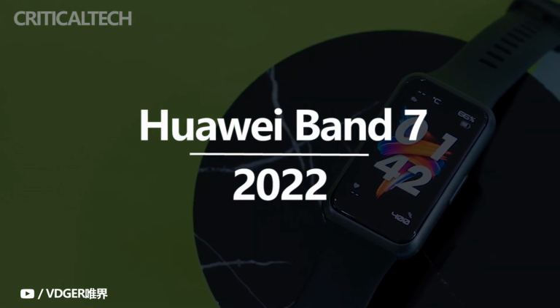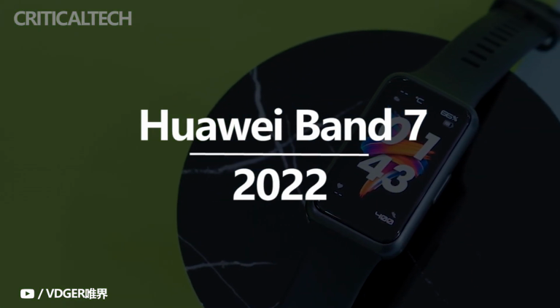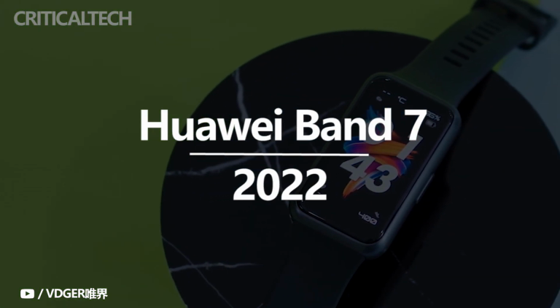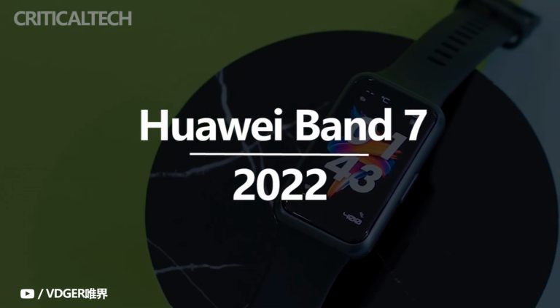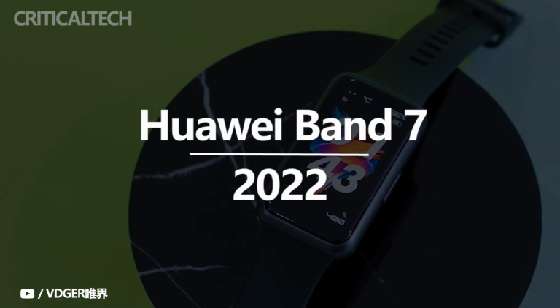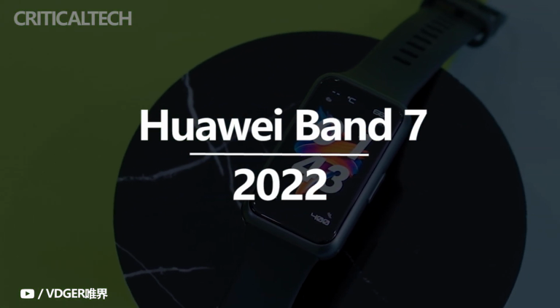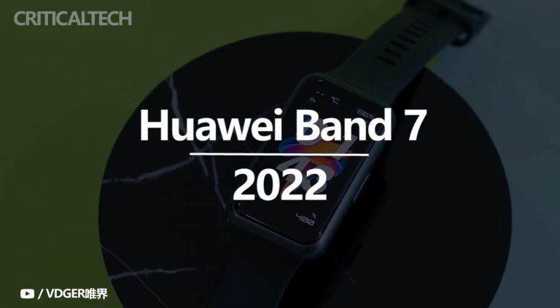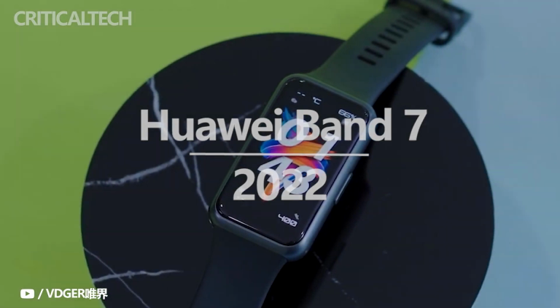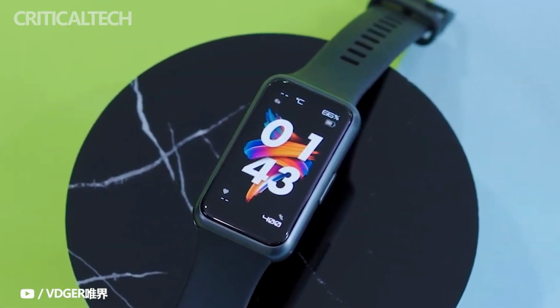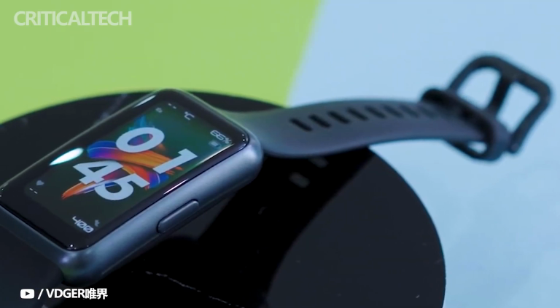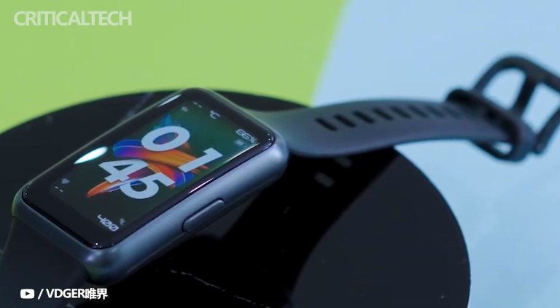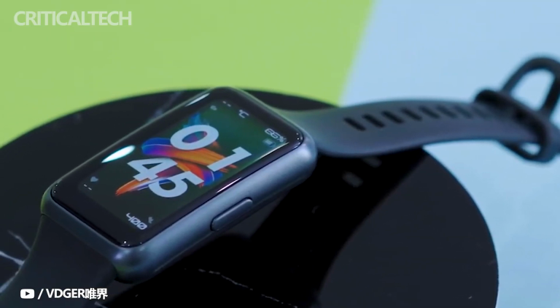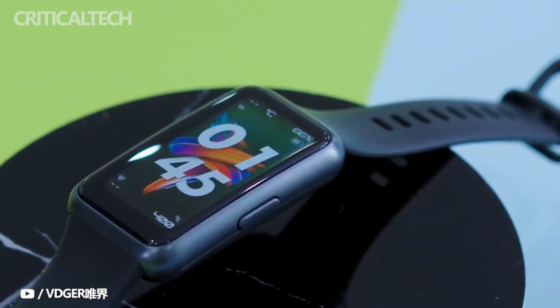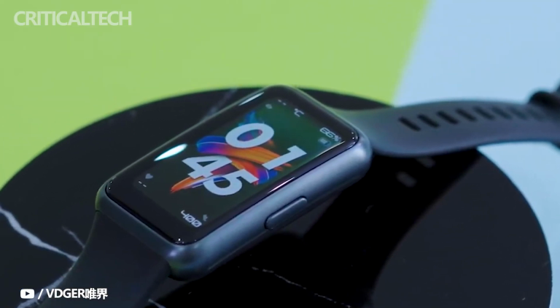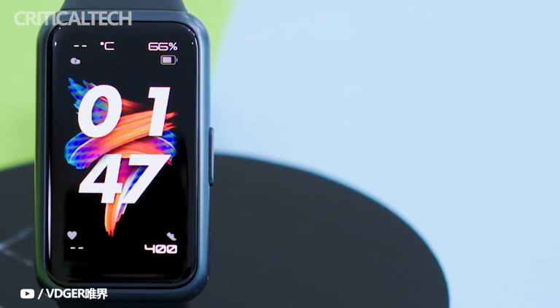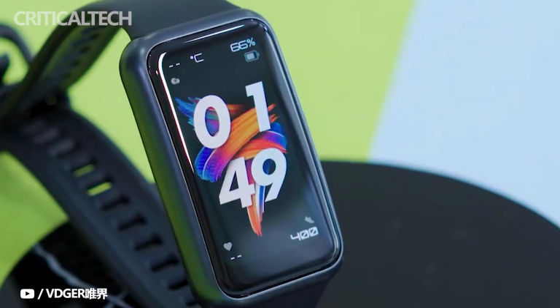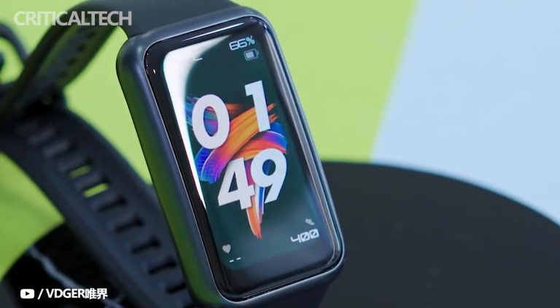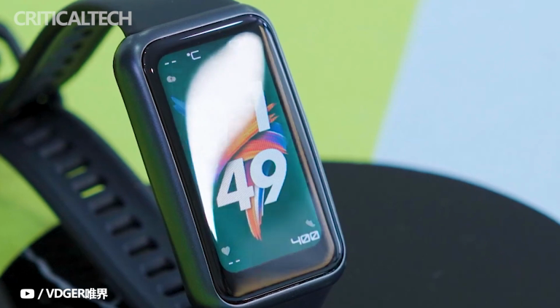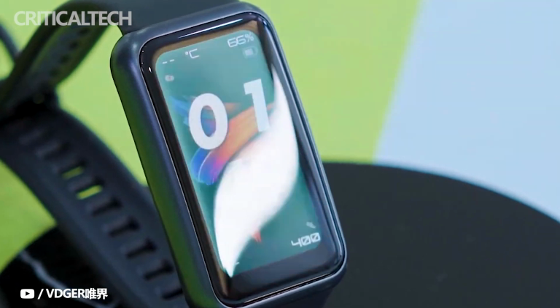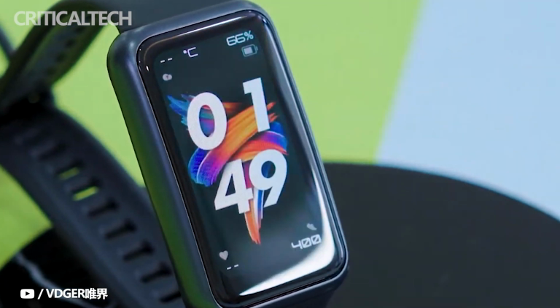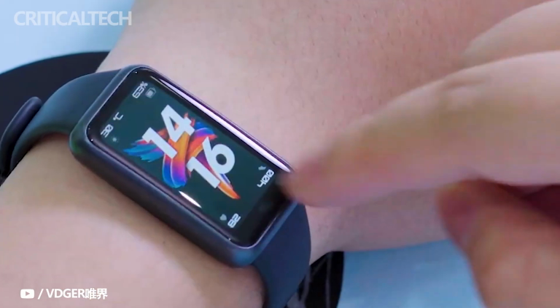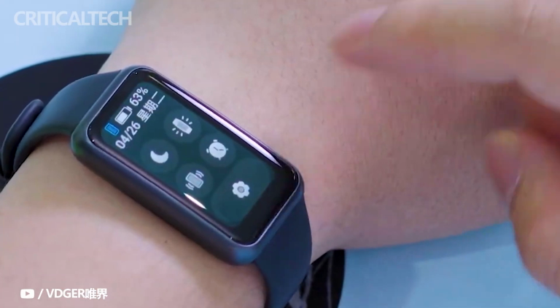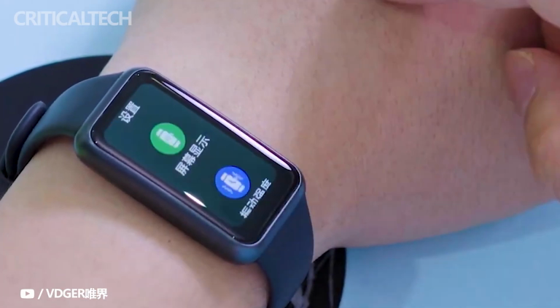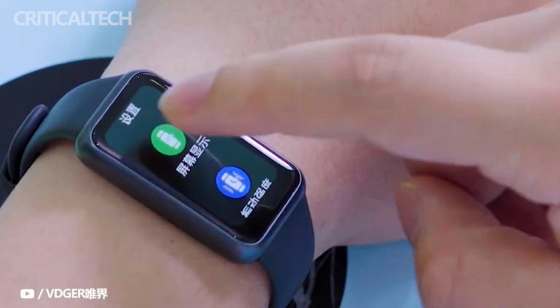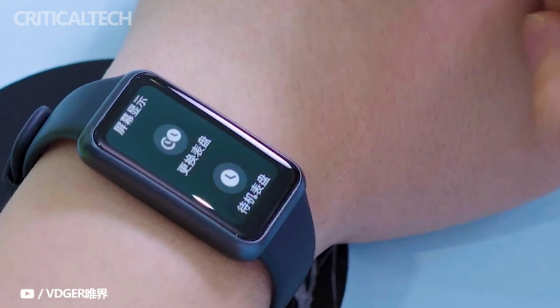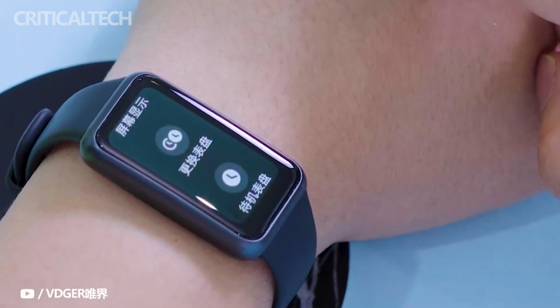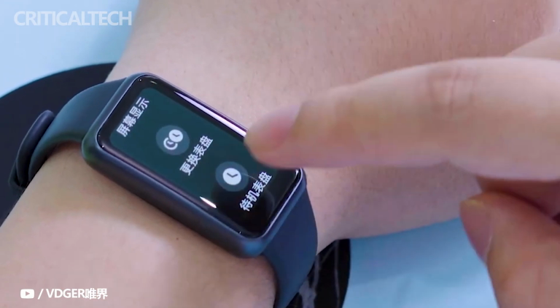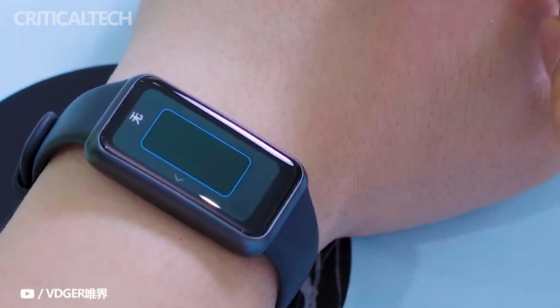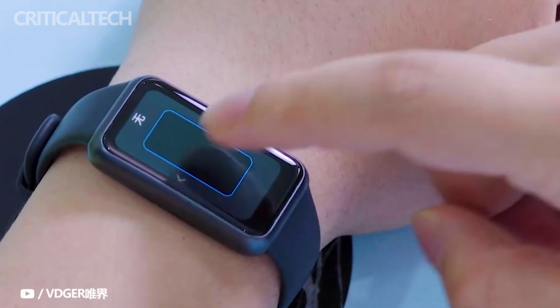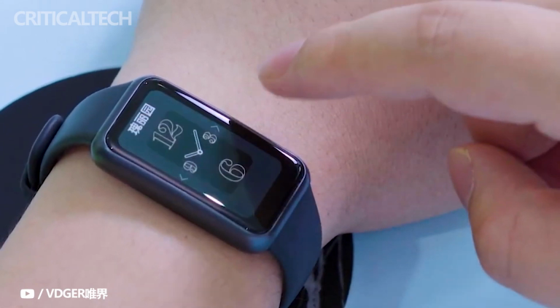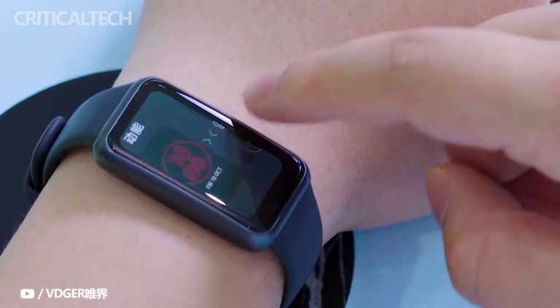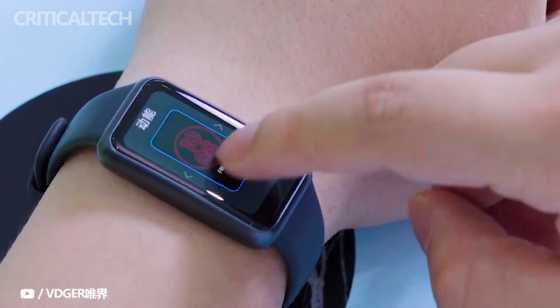On April 28, 2022, there will be new products in the Huawei Band series, and Huawei Band 7 will be officially released. Huawei Band 7 is Huawei's thinnest smartband so far. At the same time, full screen and professional and comprehensive health functions are still the core advantages of Huawei Band.